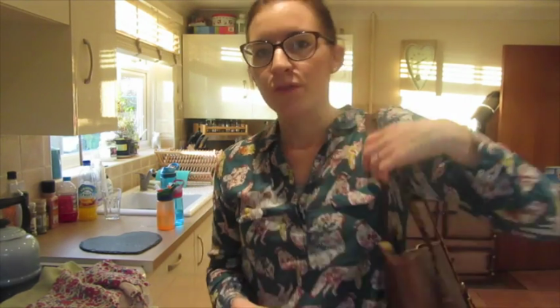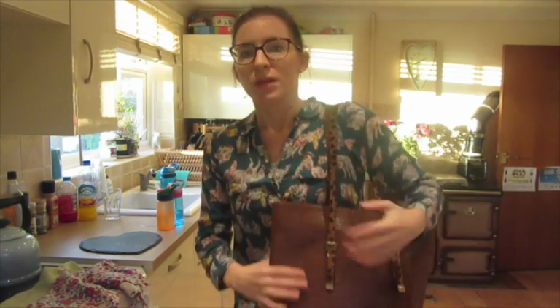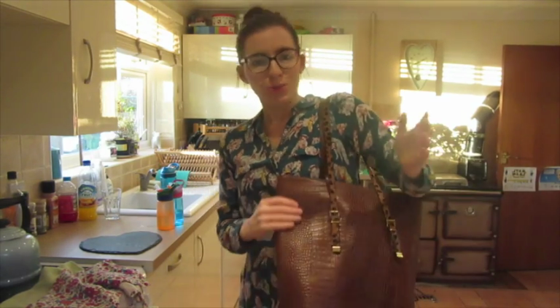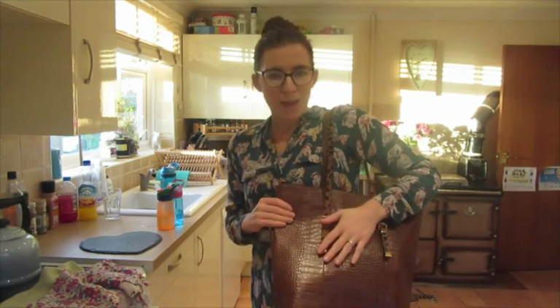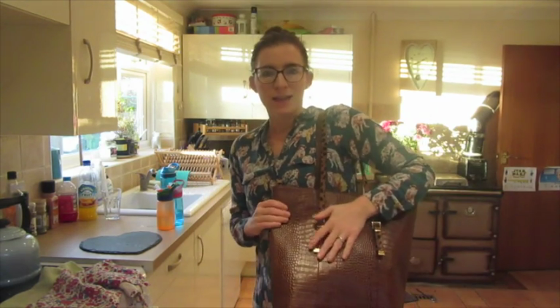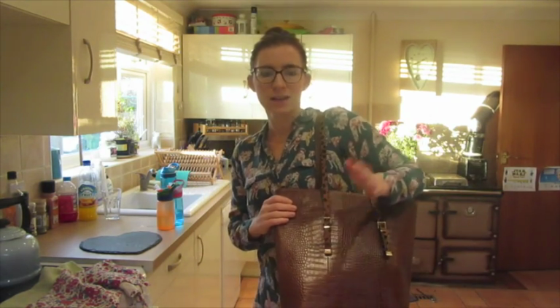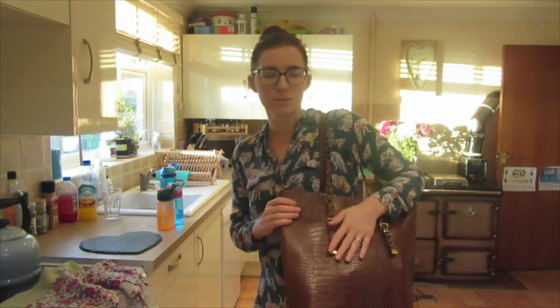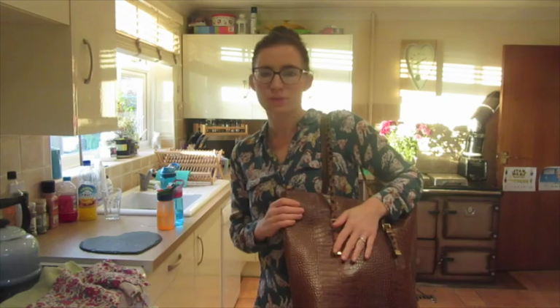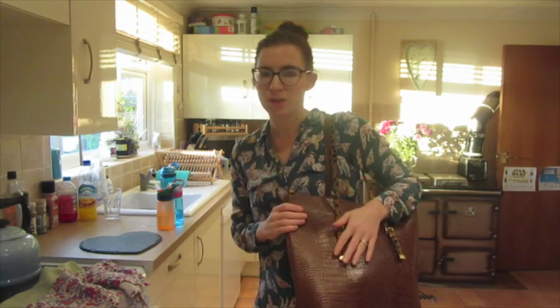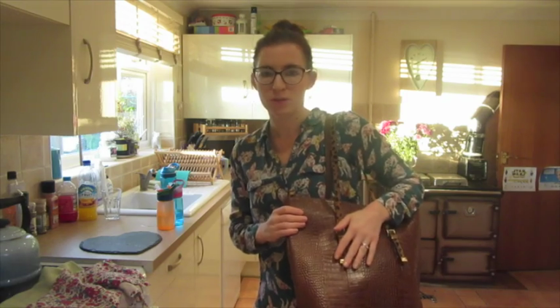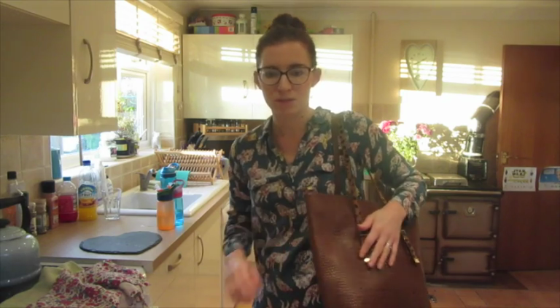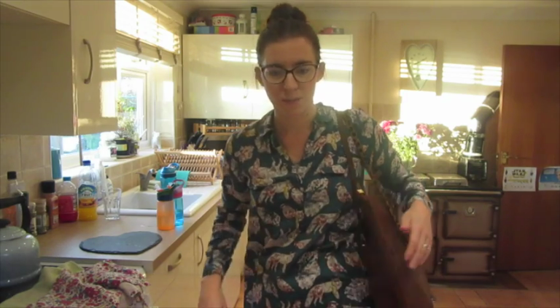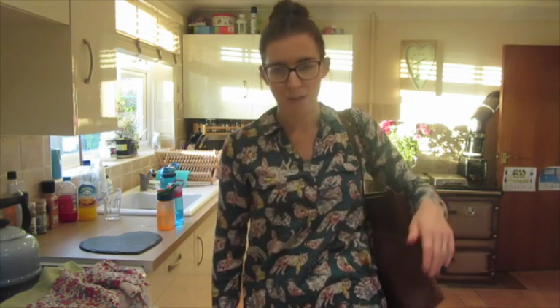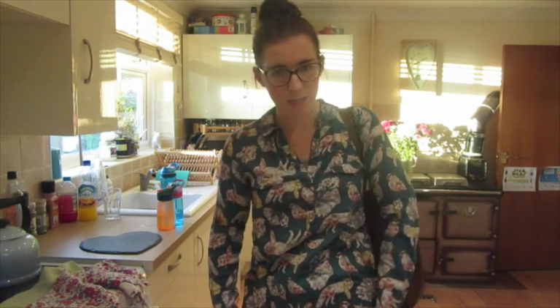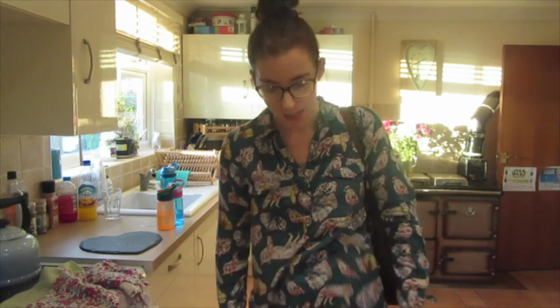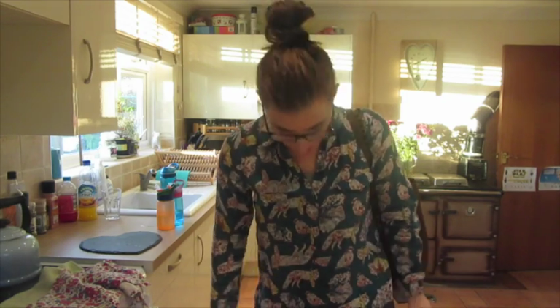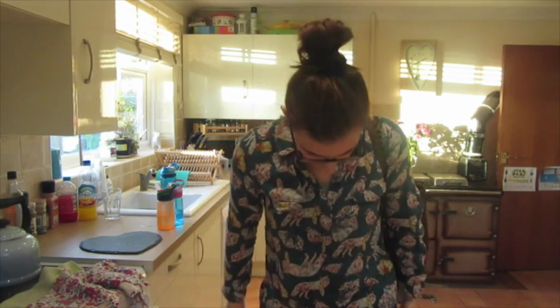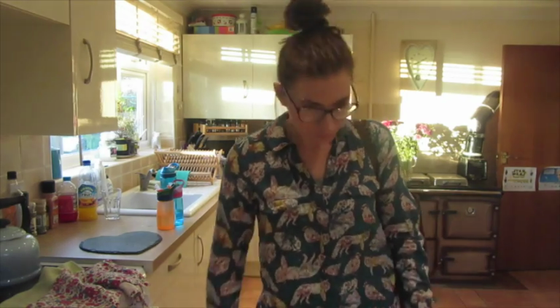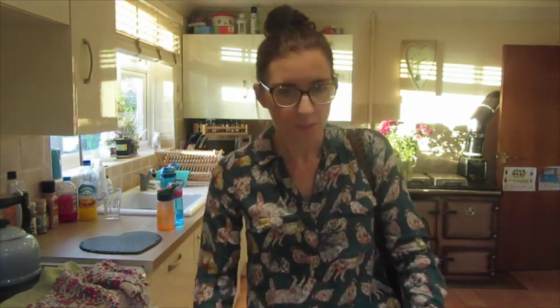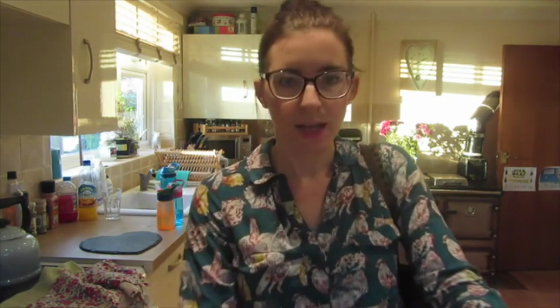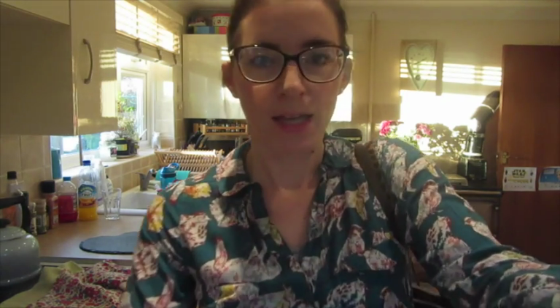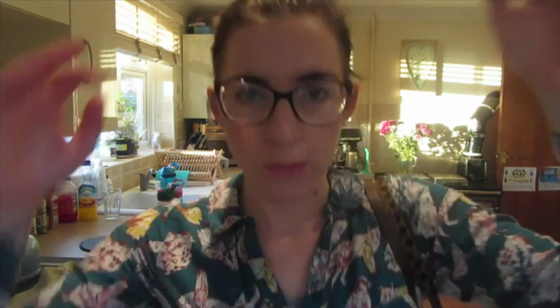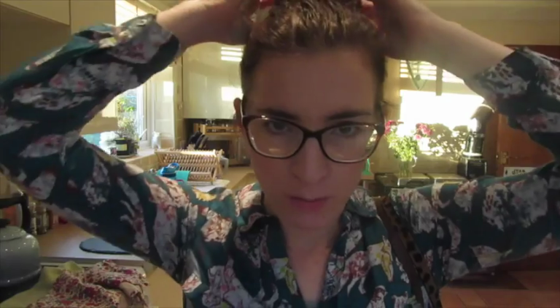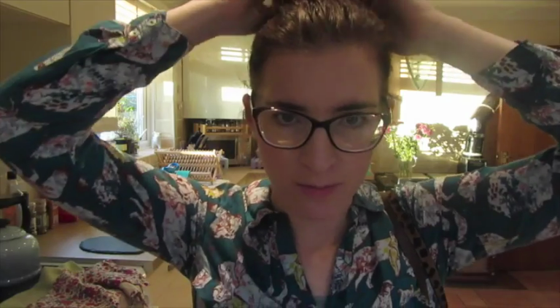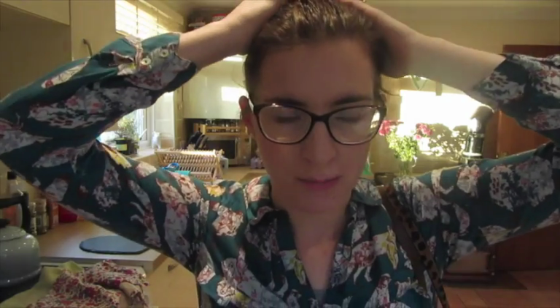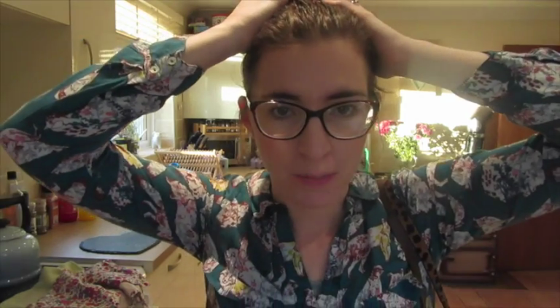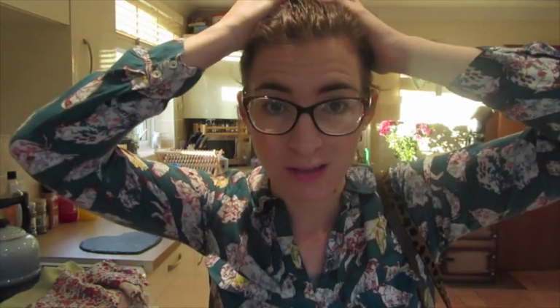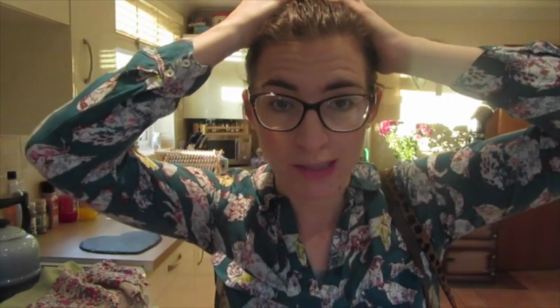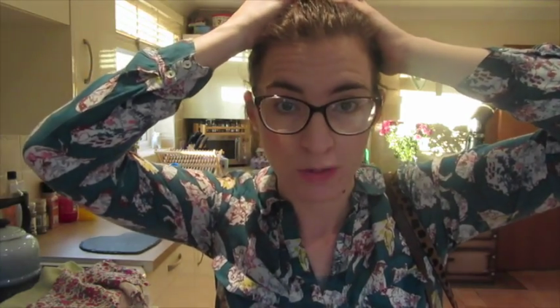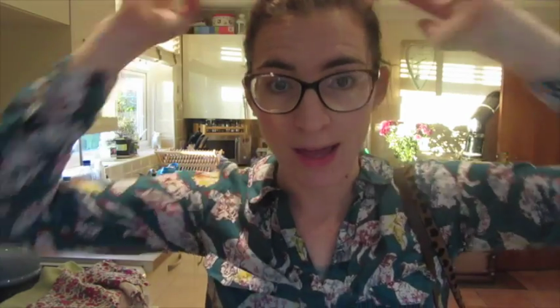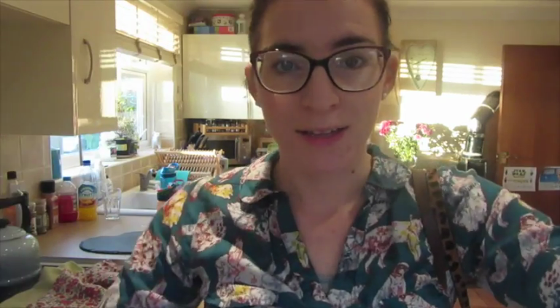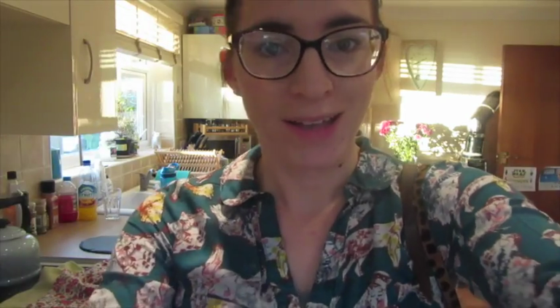I've got my Jewels bag, filled up with lots of stuff today because we're heading out for the day. And I've got my hair in like a messy bun because I really need to wash my hair, as always.